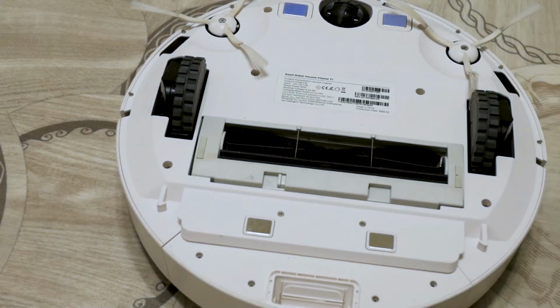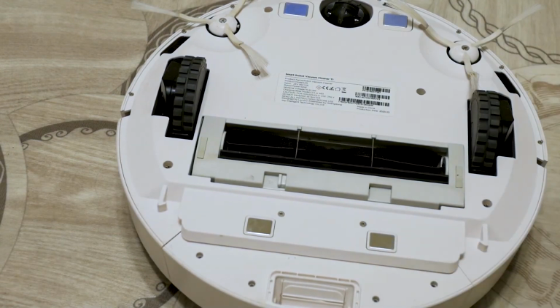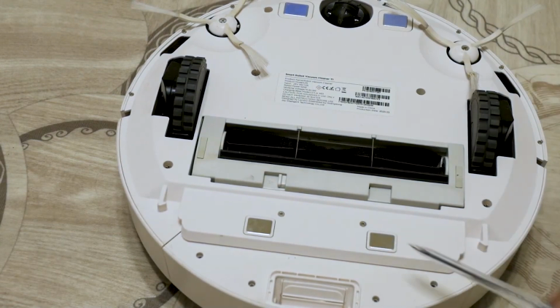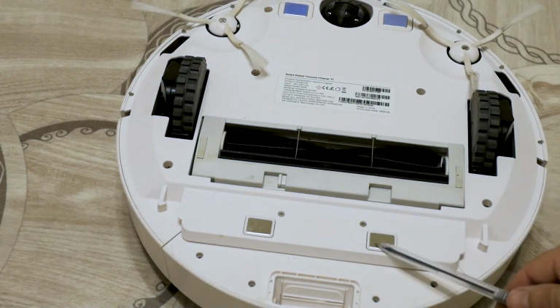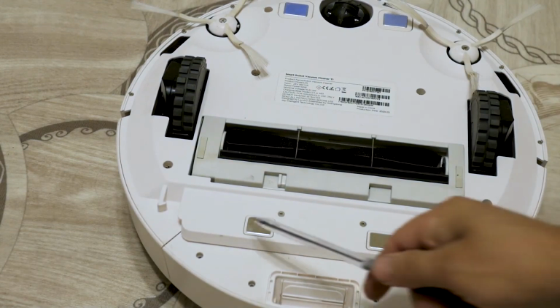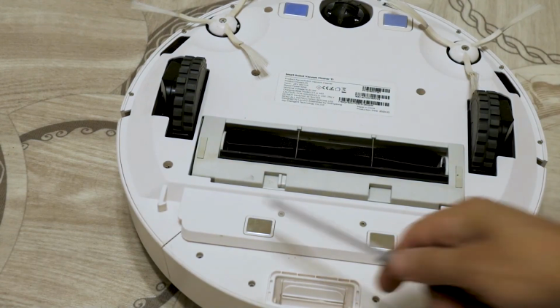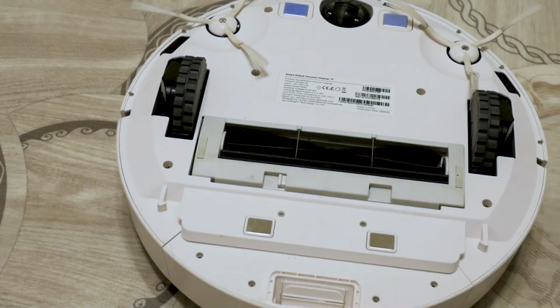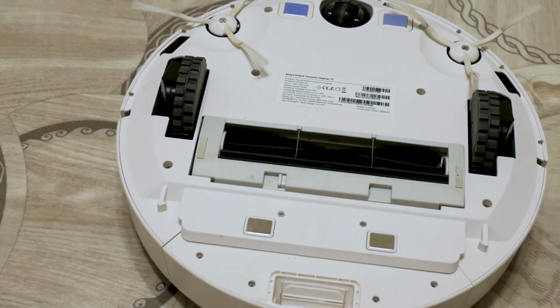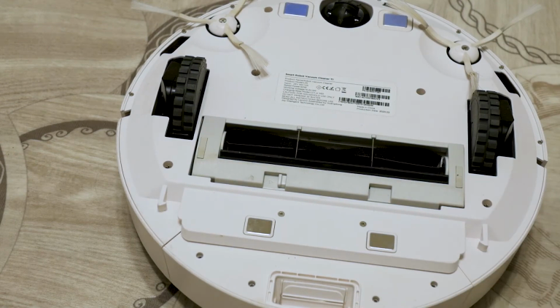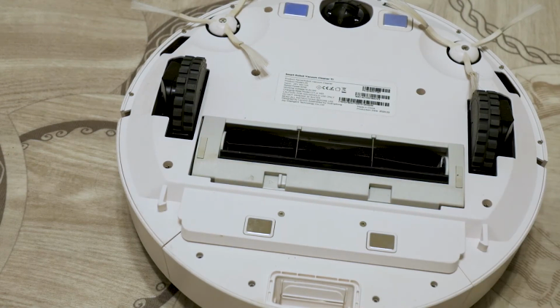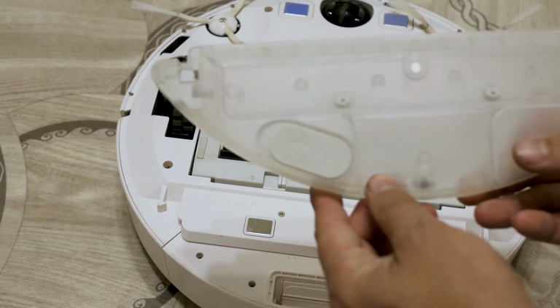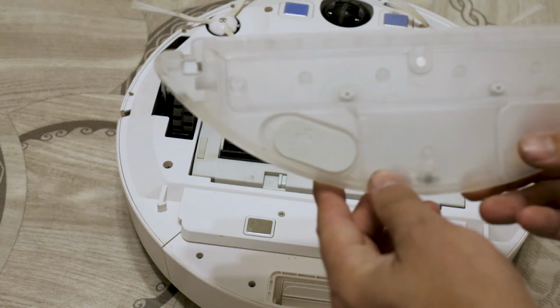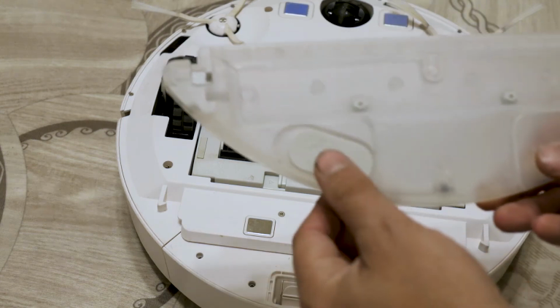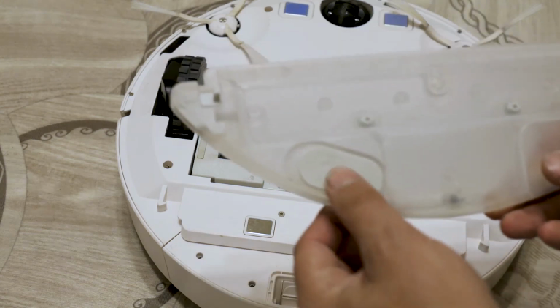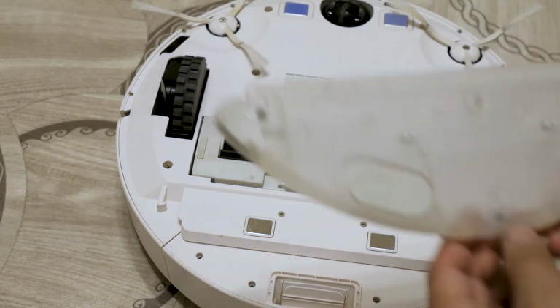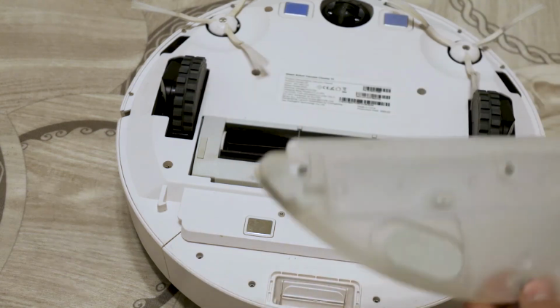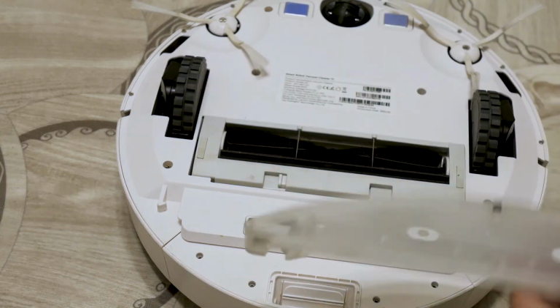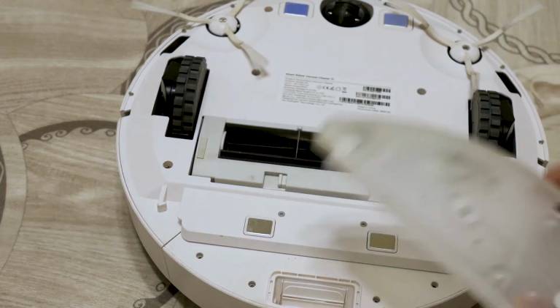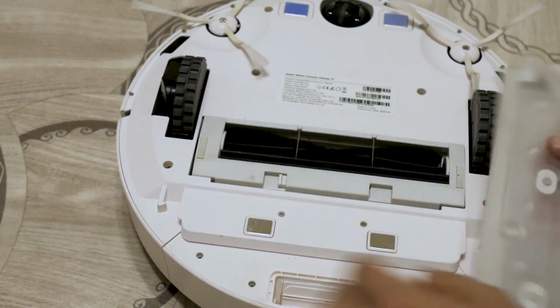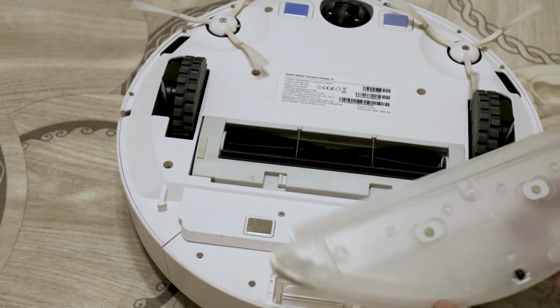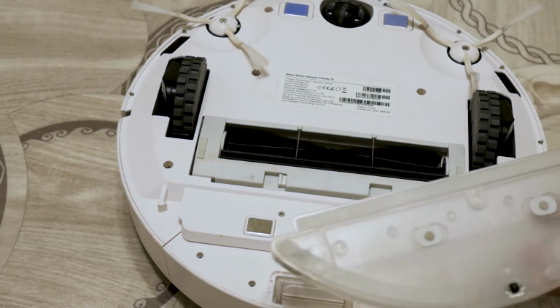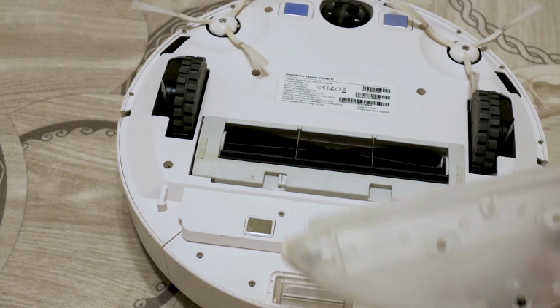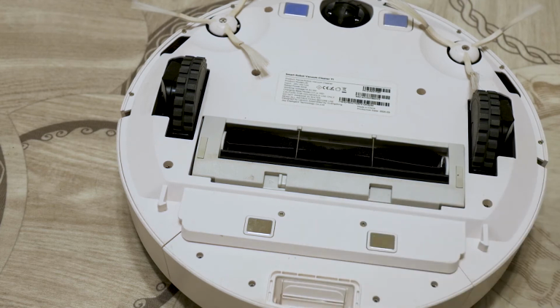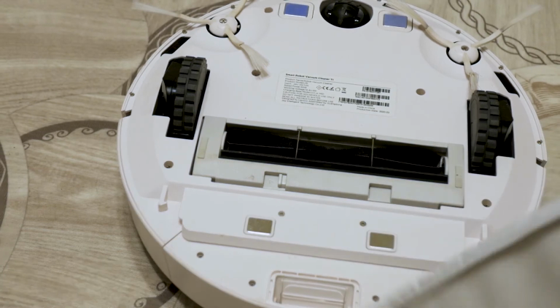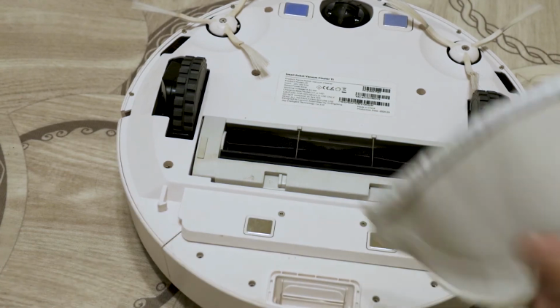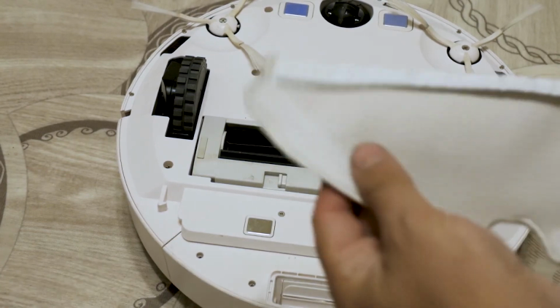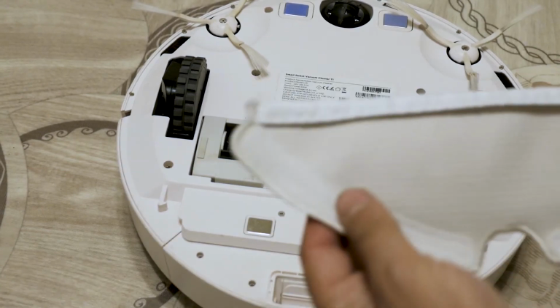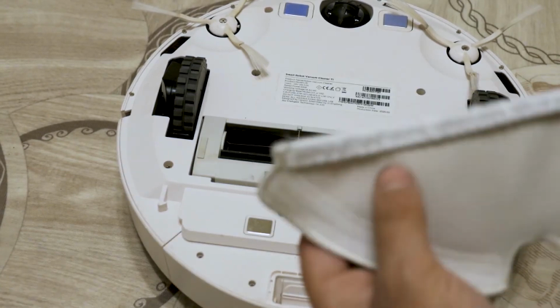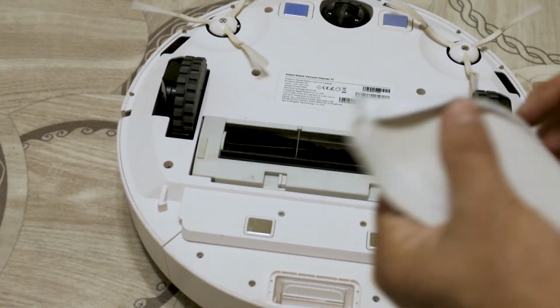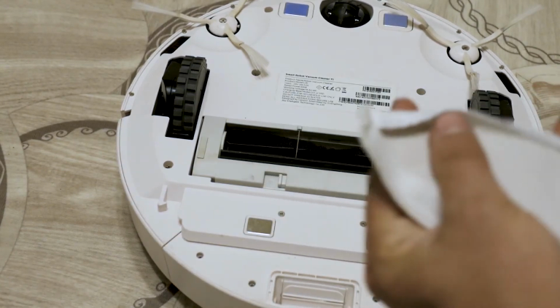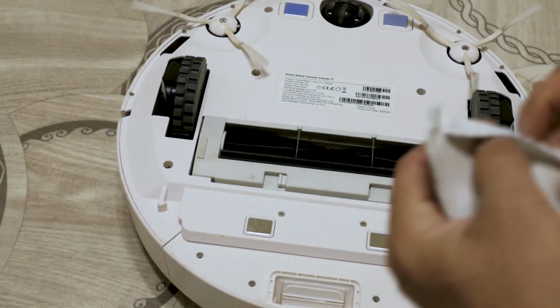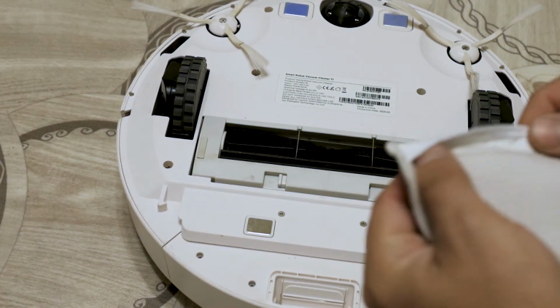At the back, there are contacts of the docking station for cleaning dust. The set of accessories for the robot vacuum cleaner includes a water tank, a reusable cloth, and 10 disposable cloths that are attached with Velcro.